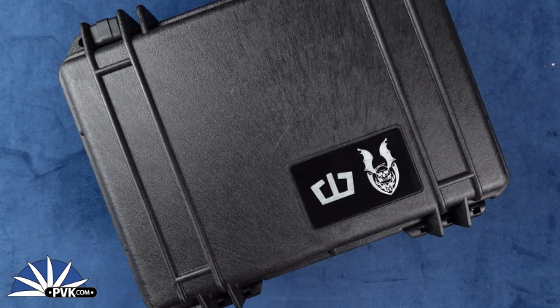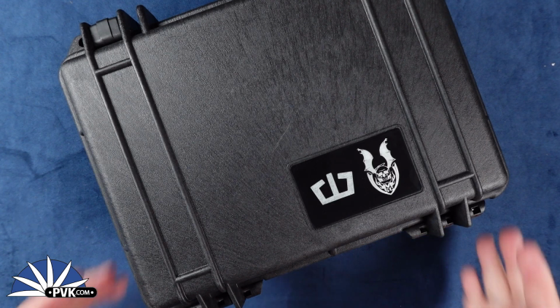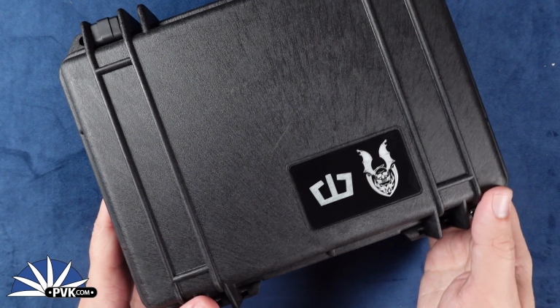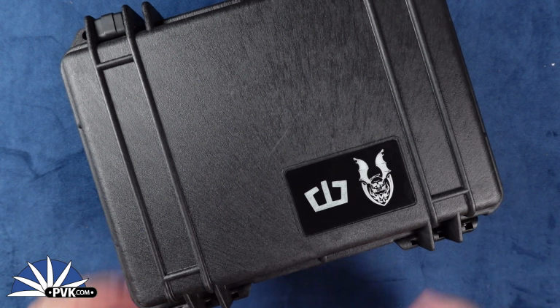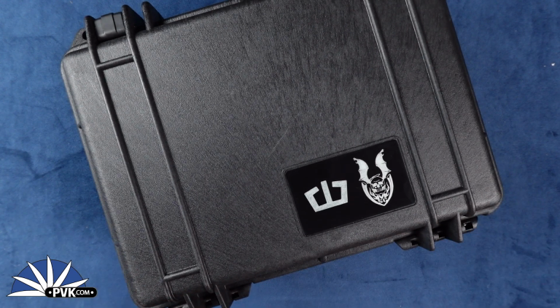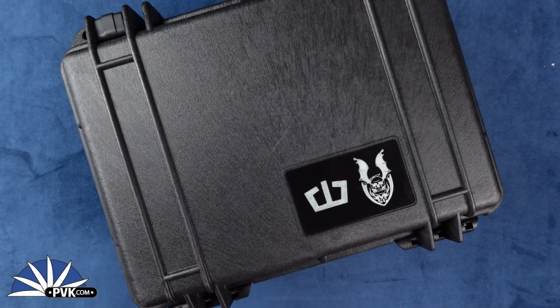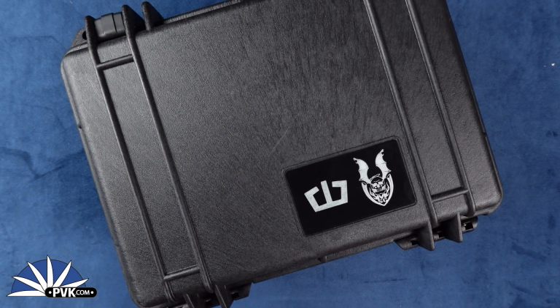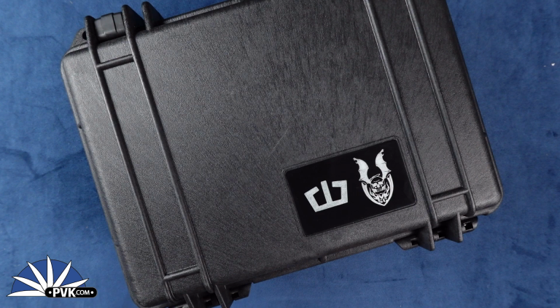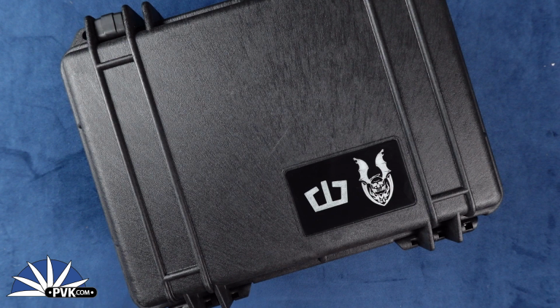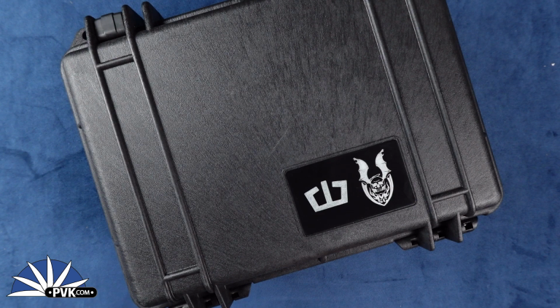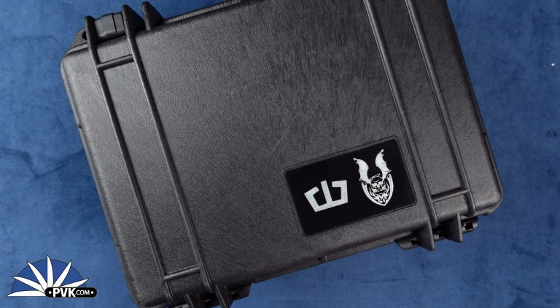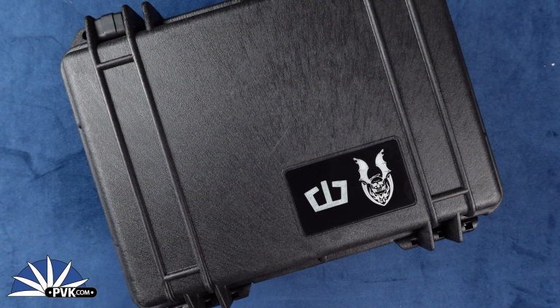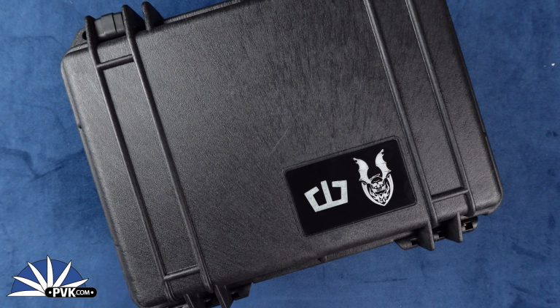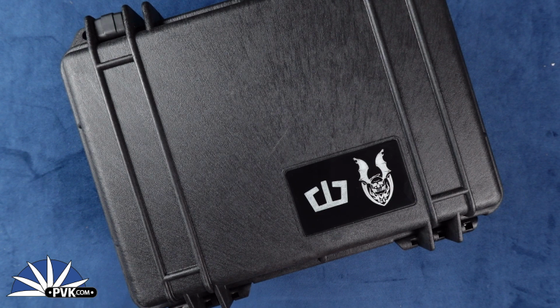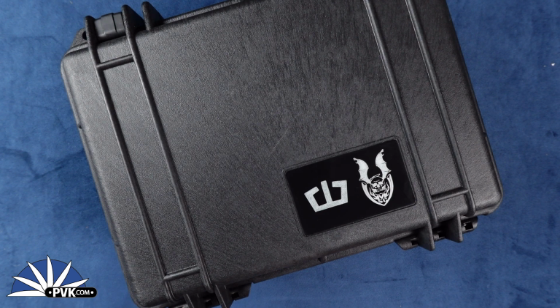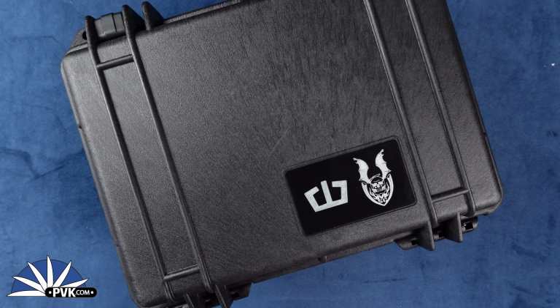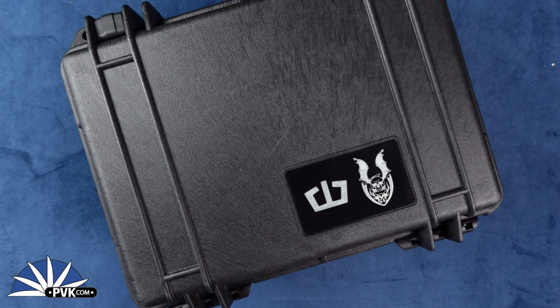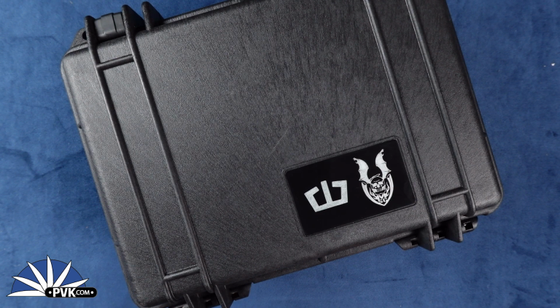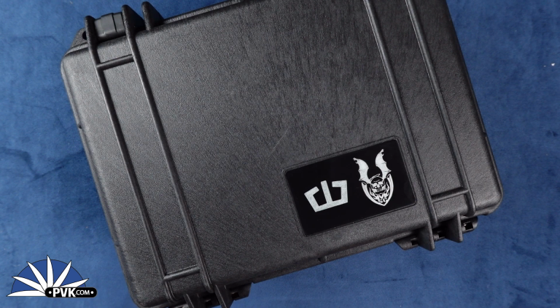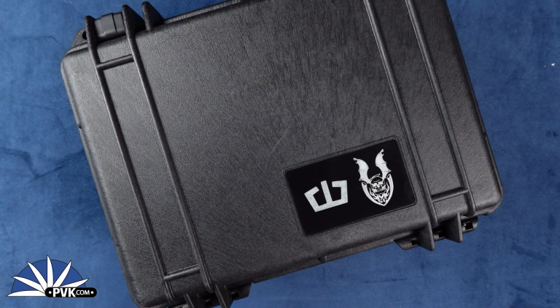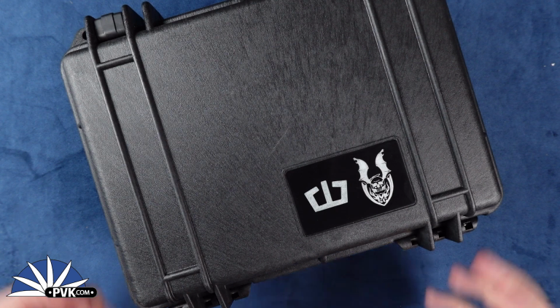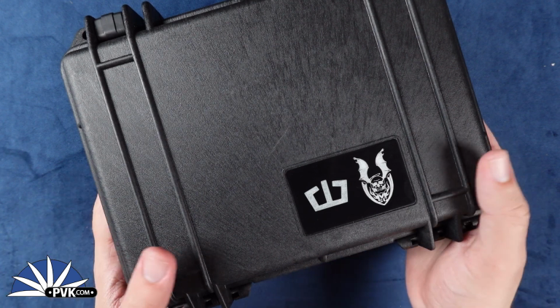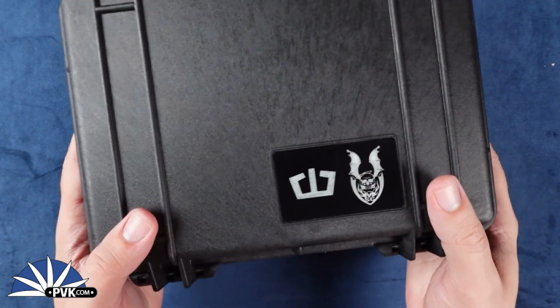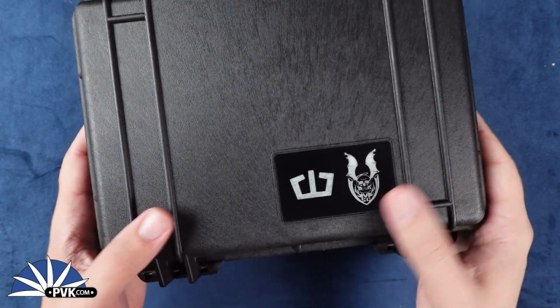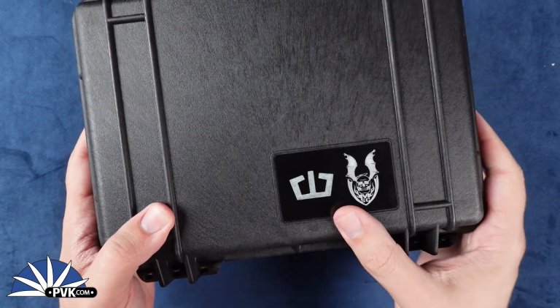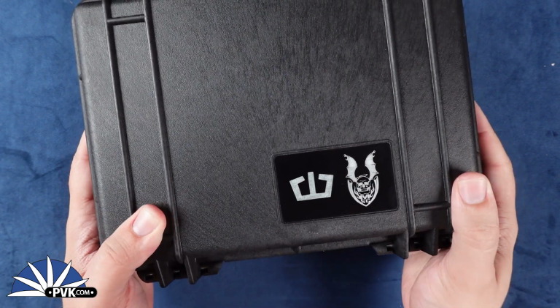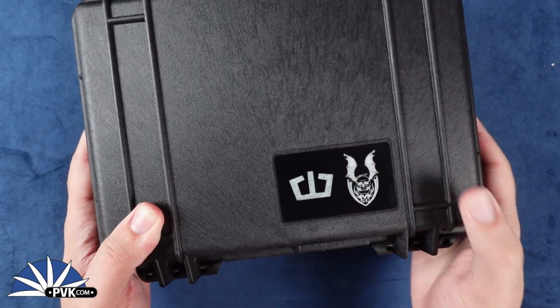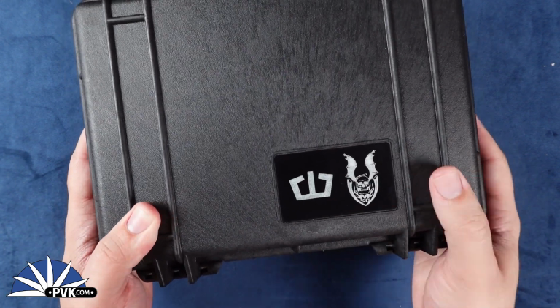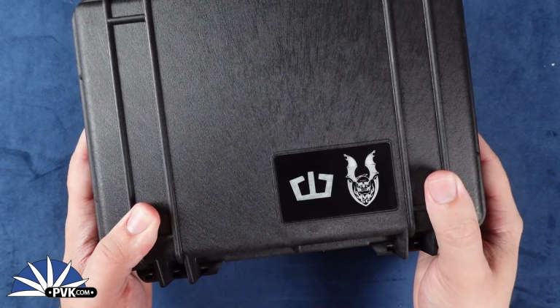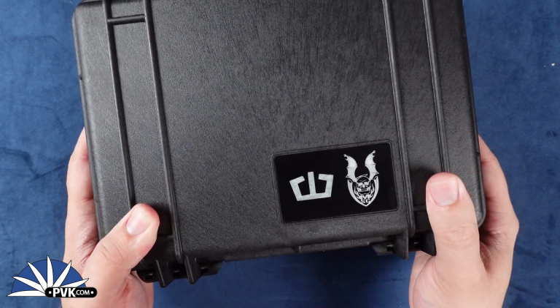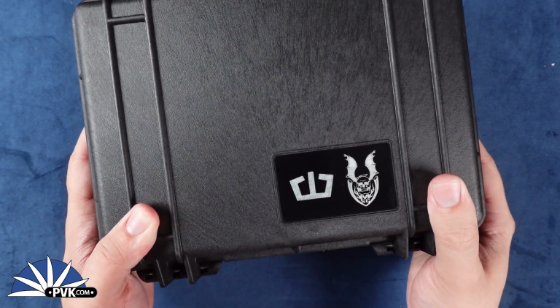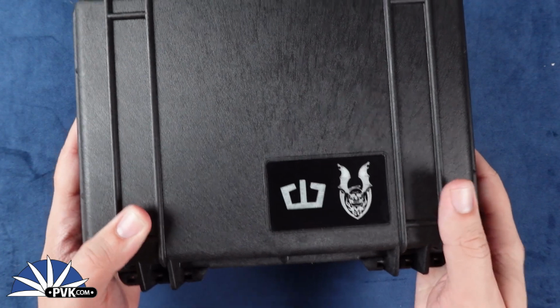Hey, what's going on everyone, welcome back. My name is Zenna and I'm coming at you here on YouTube to showcase a very special kit from a collaboration between Blackside Customs and Strider Knives.